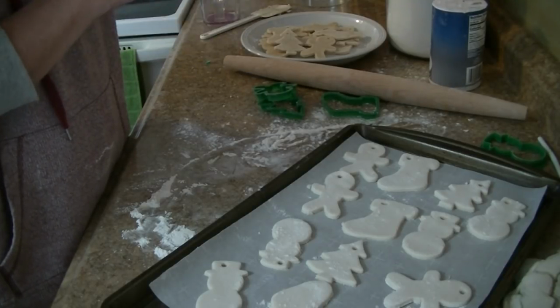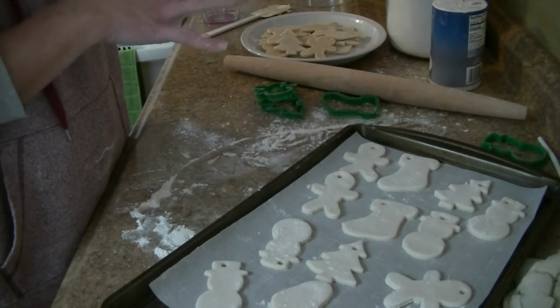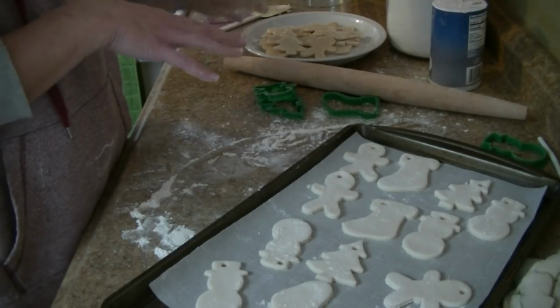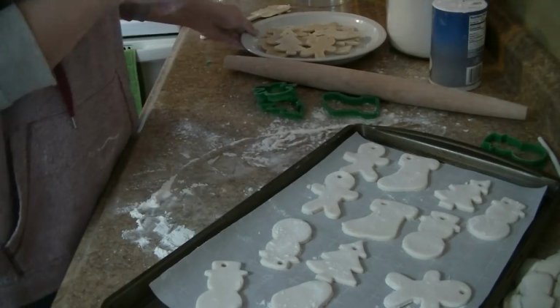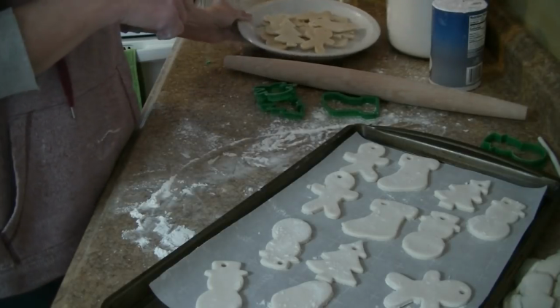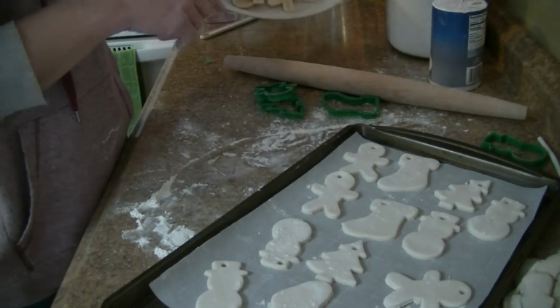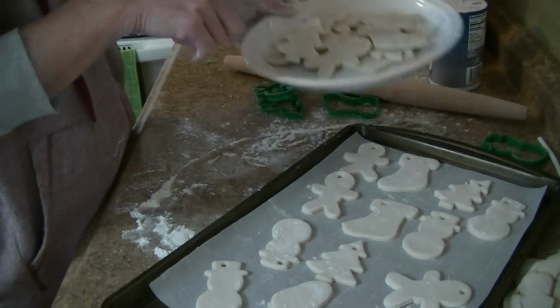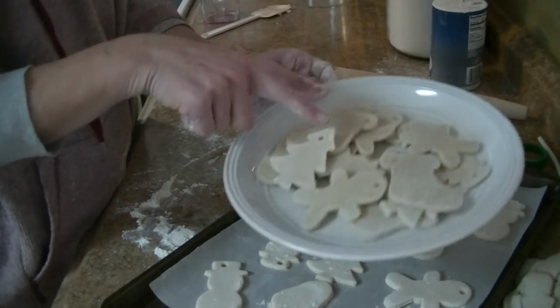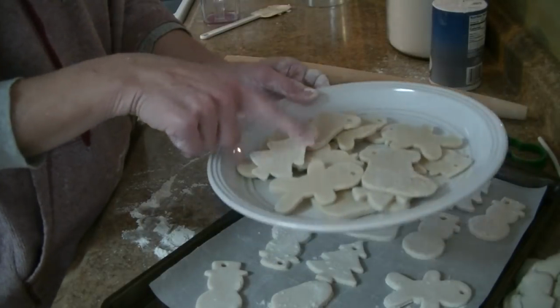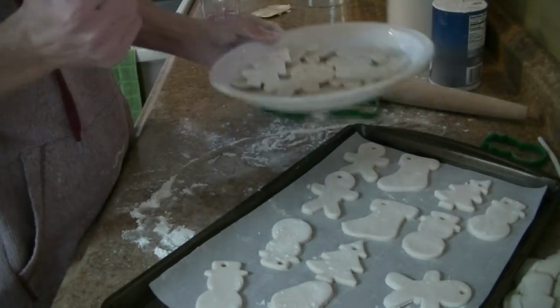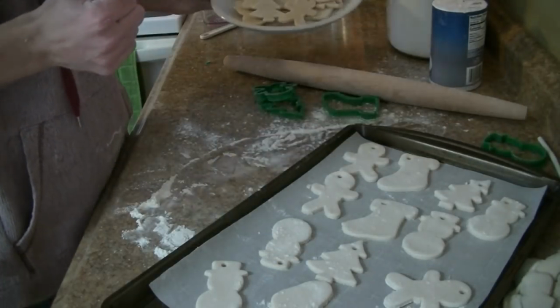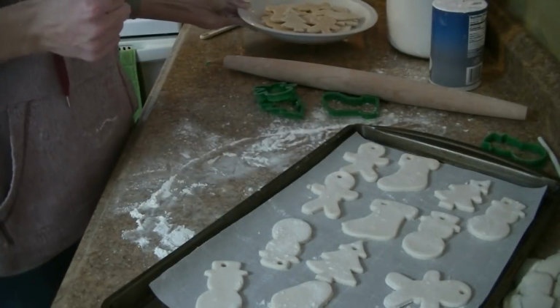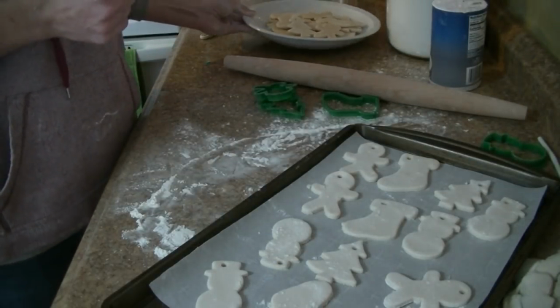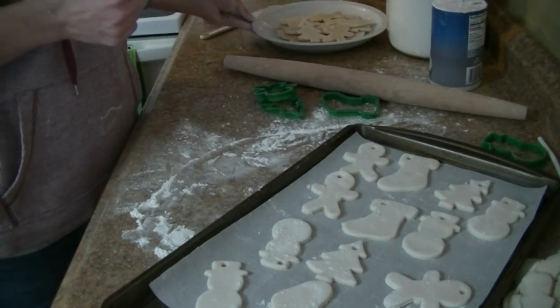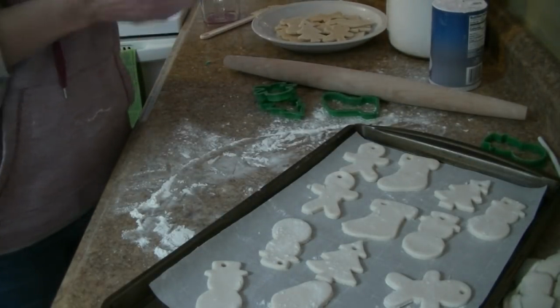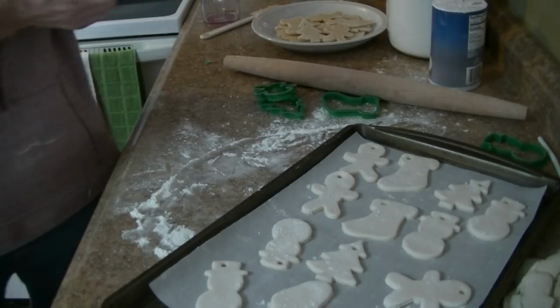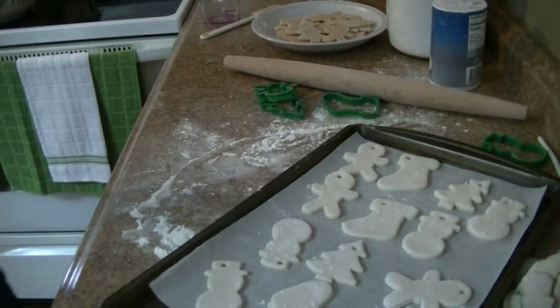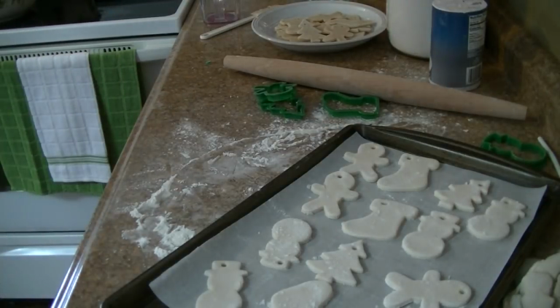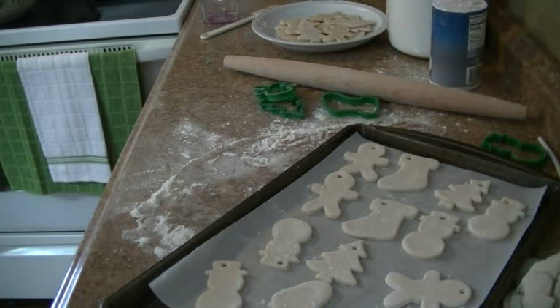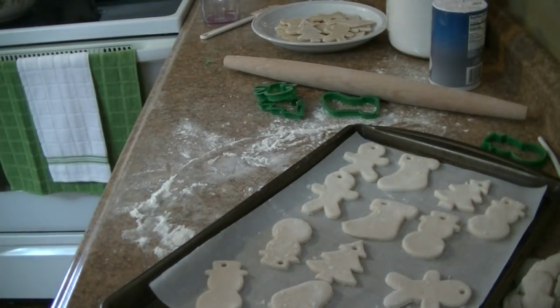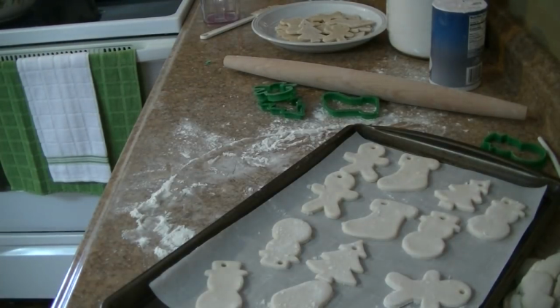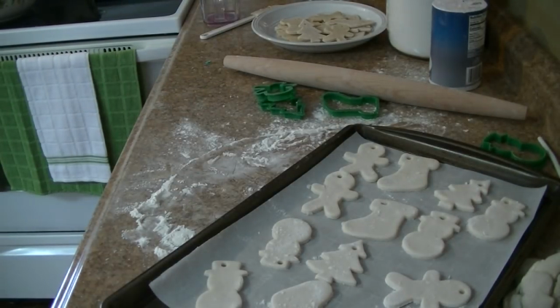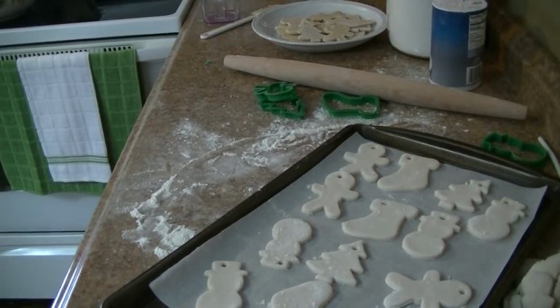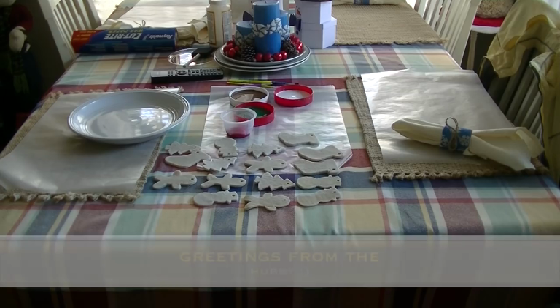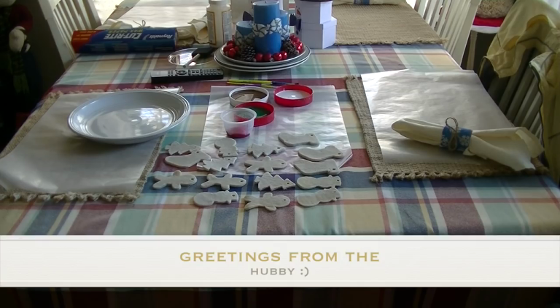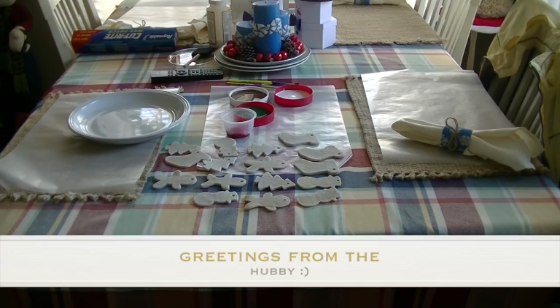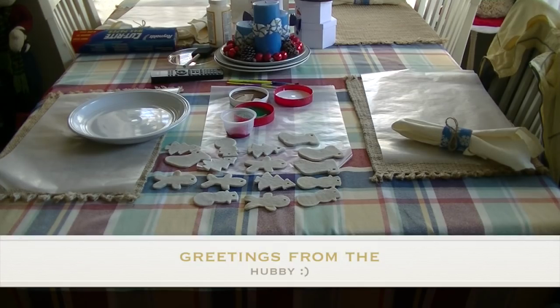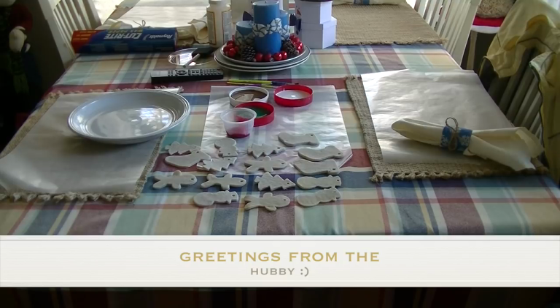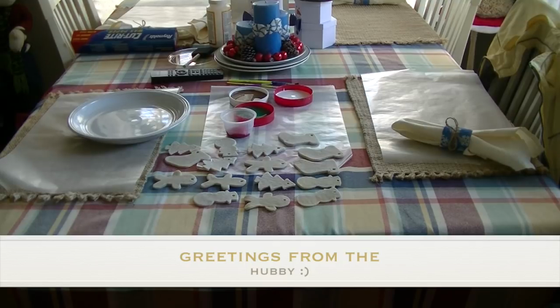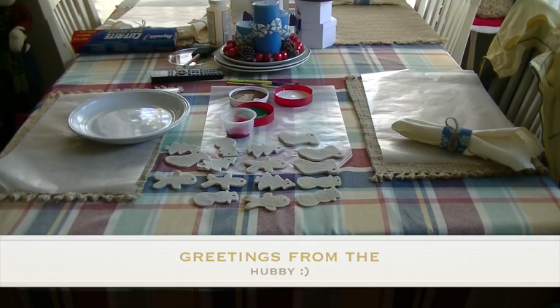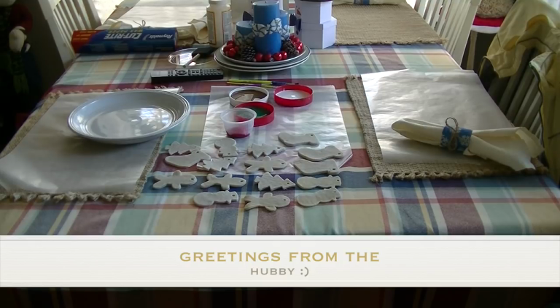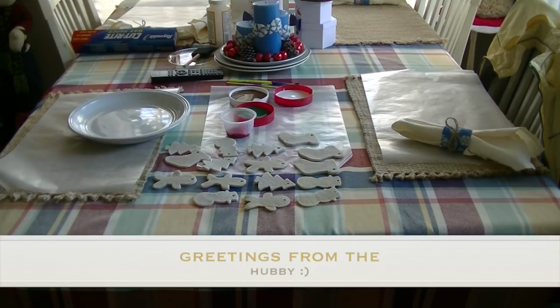Let them dry completely and we'll have you guys come back later on to go ahead and decorate these guys so you can see them. Any questions, let me know. As always, thanks so much for watching, have a great day, and I'll see you guys next time. Bye bye! Ho ho ho, Merry Christmas!